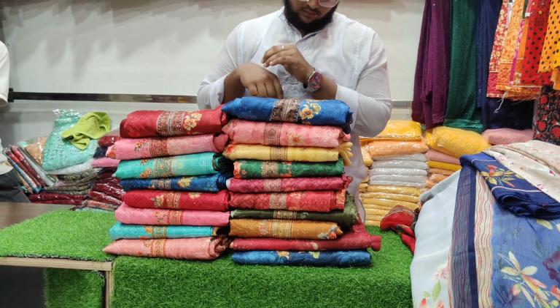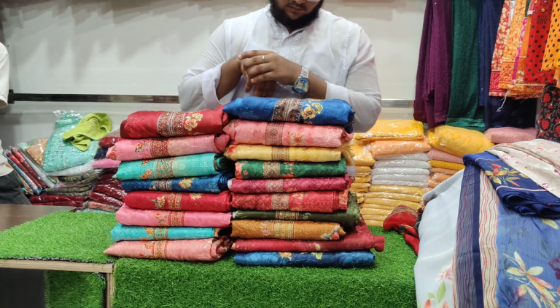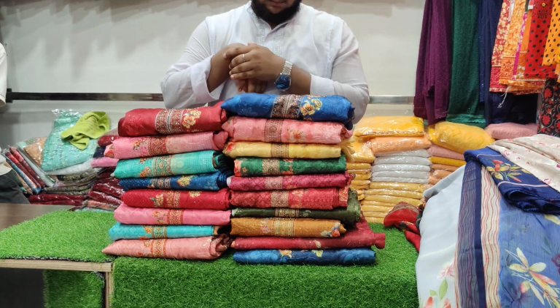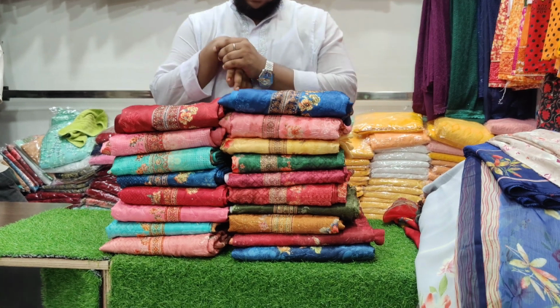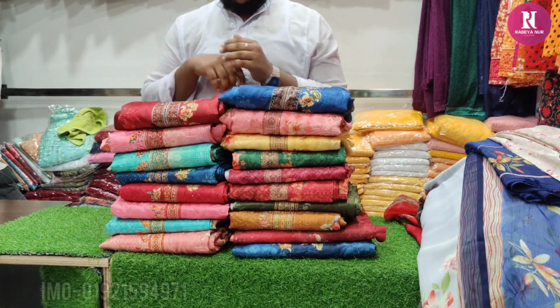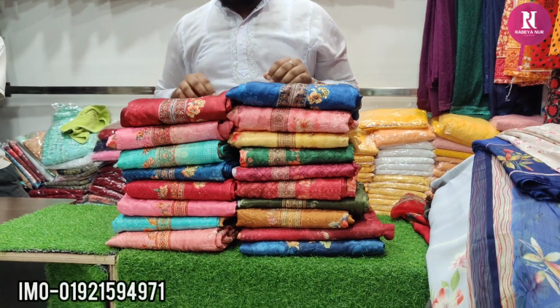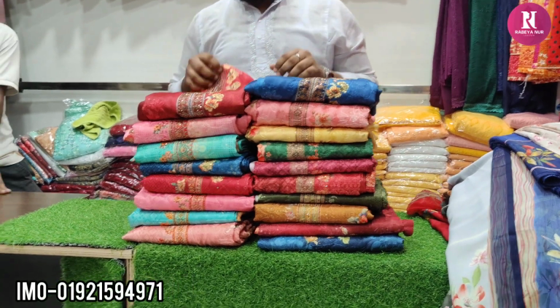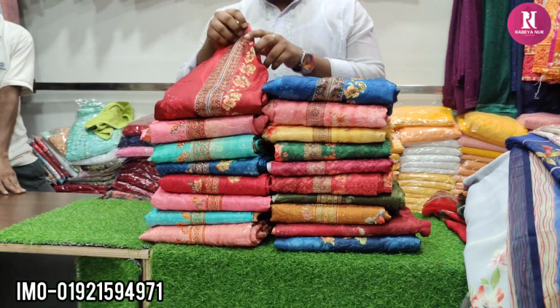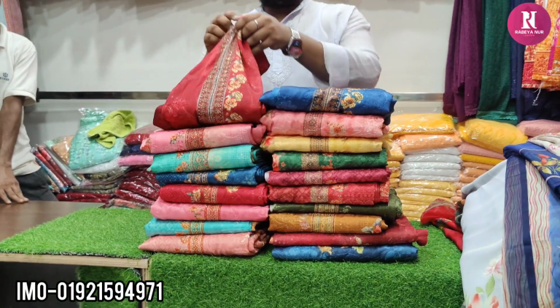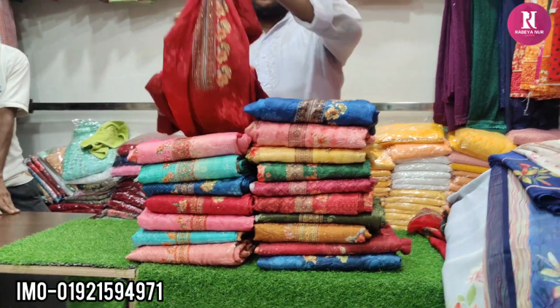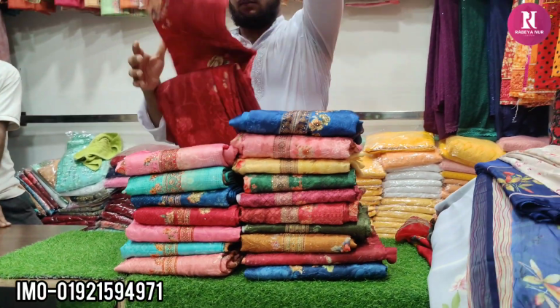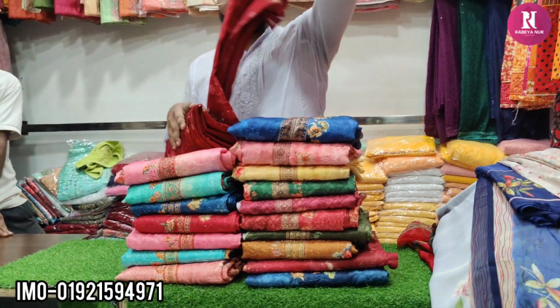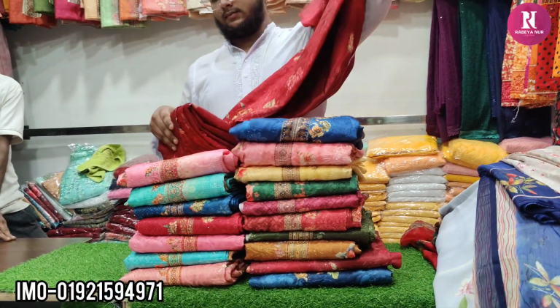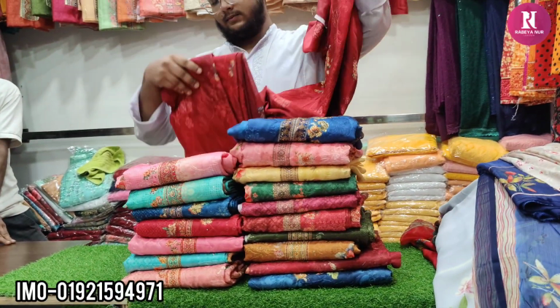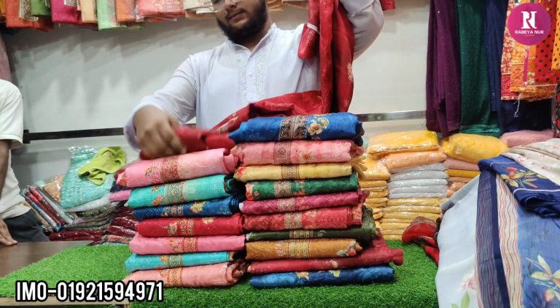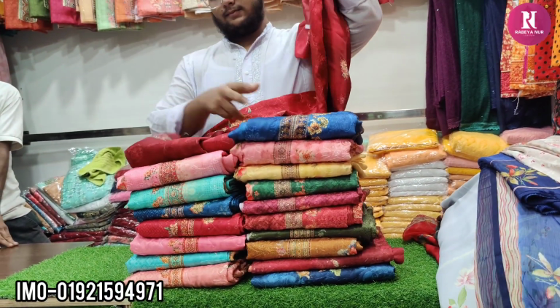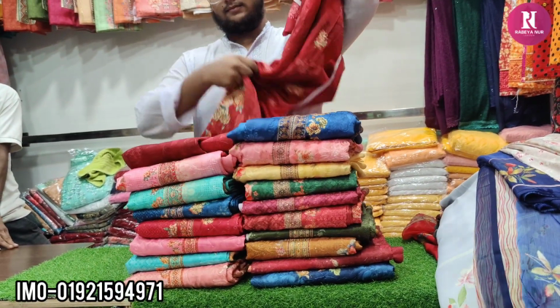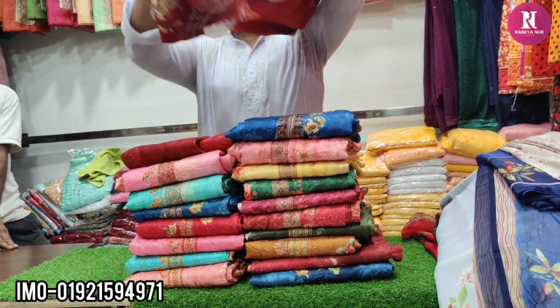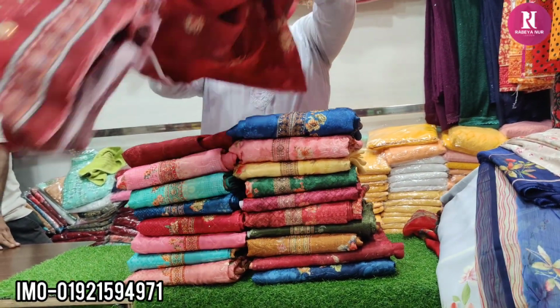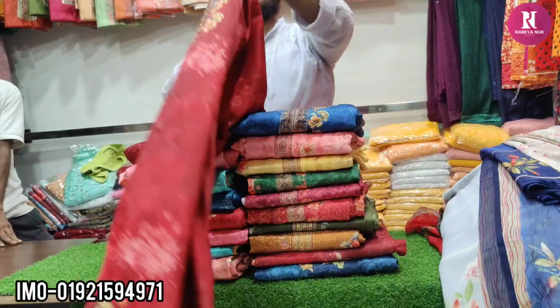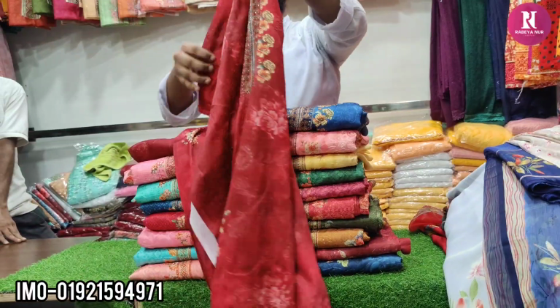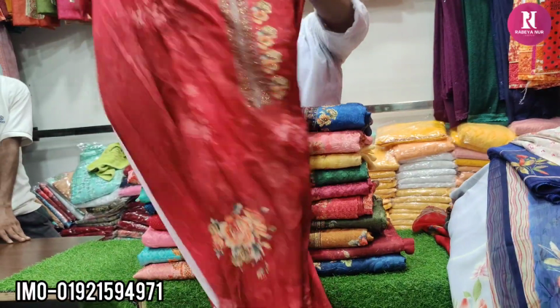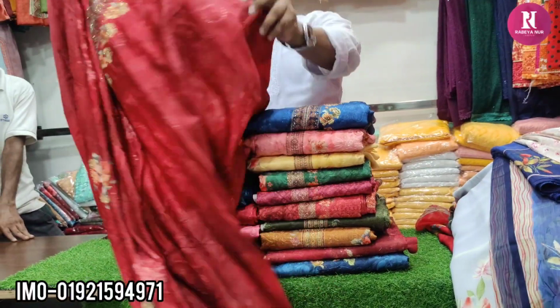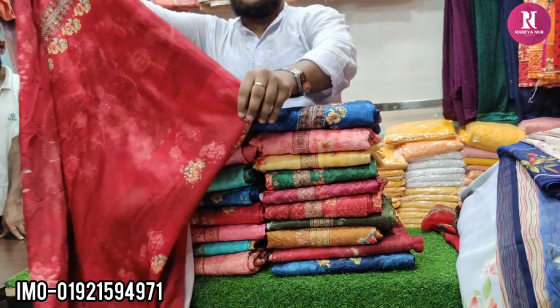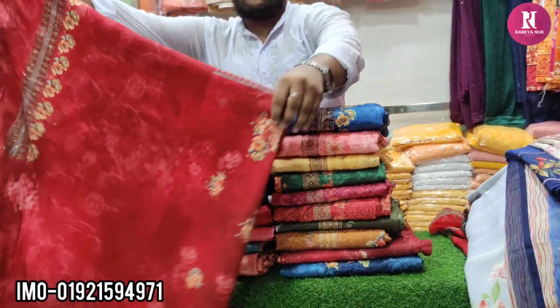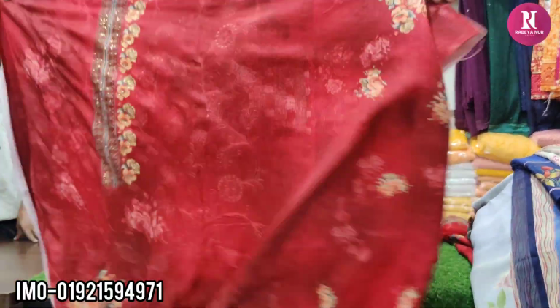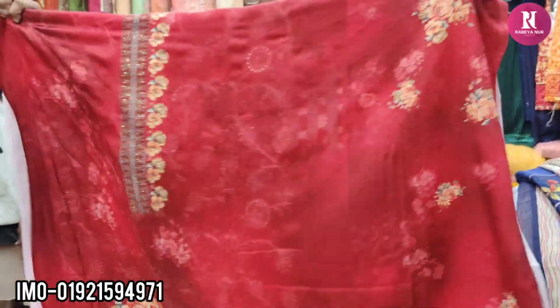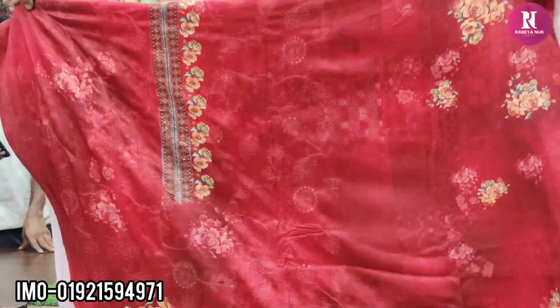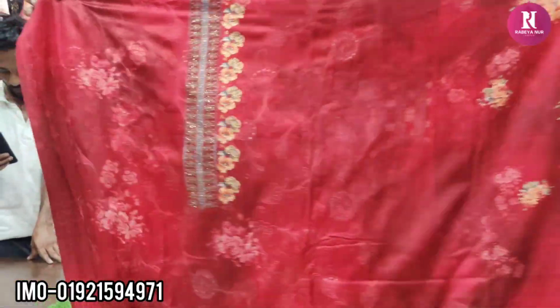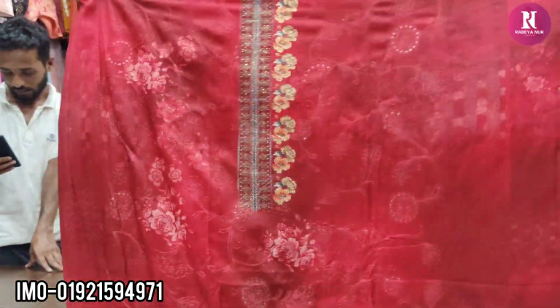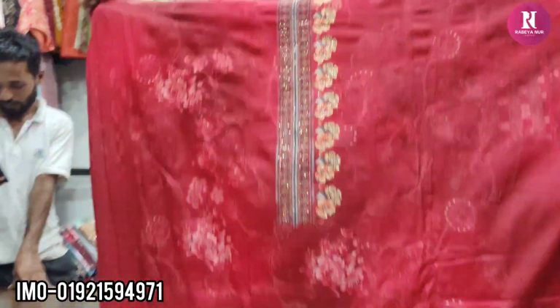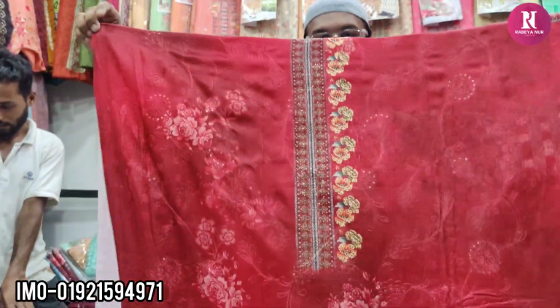Hello friends, welcome to India. This is the first 3 million people. The first one is digital print.